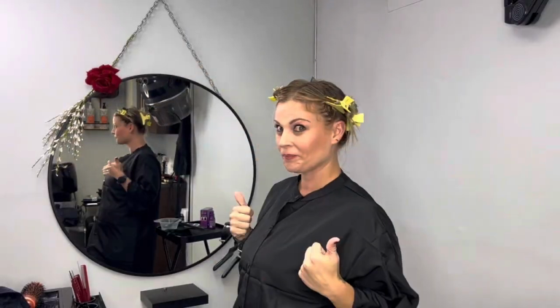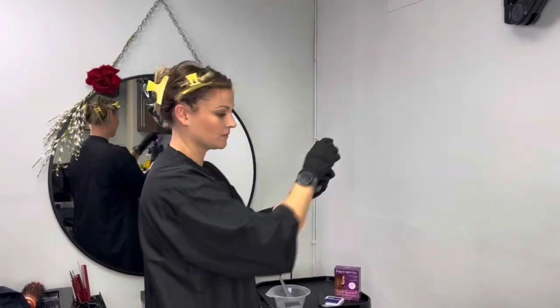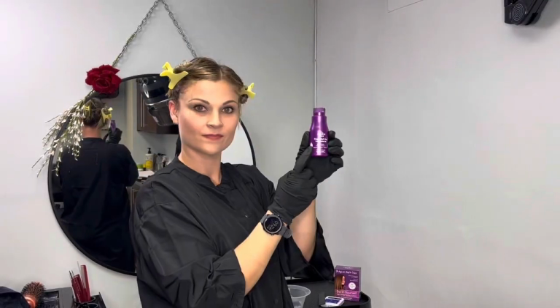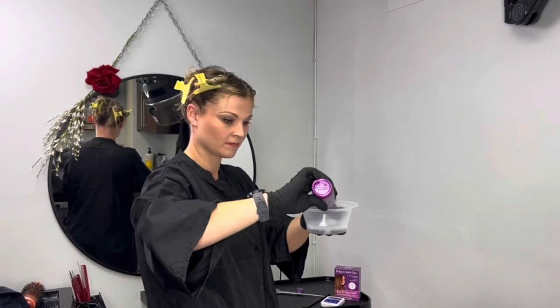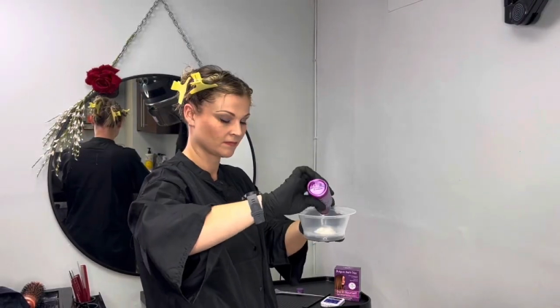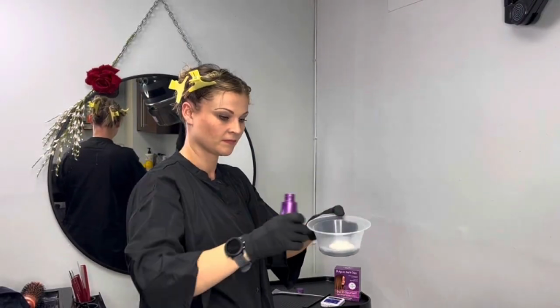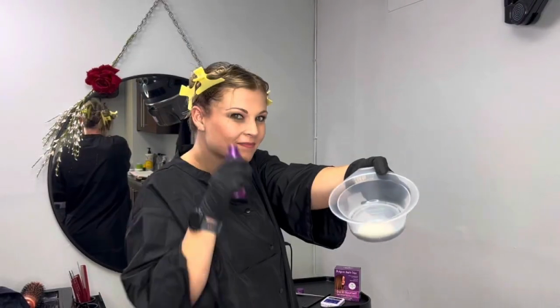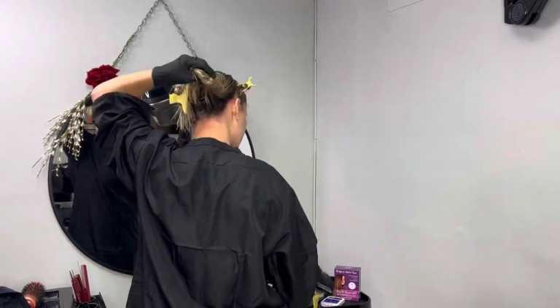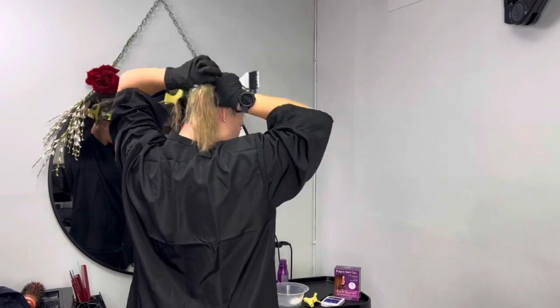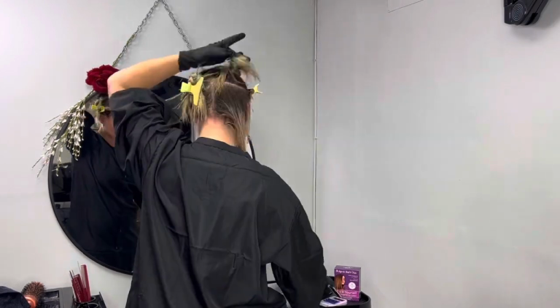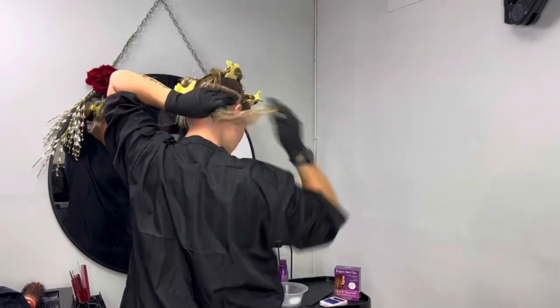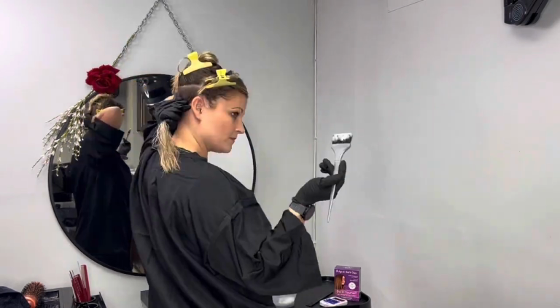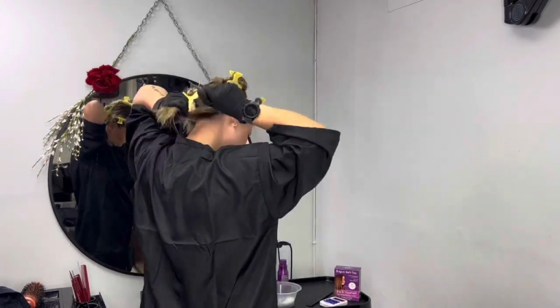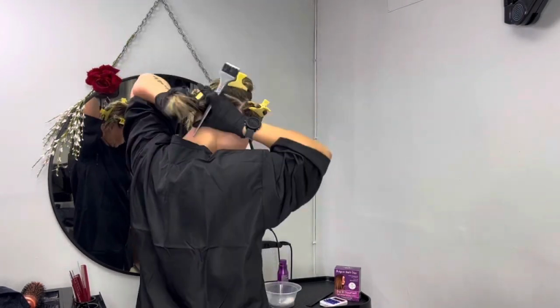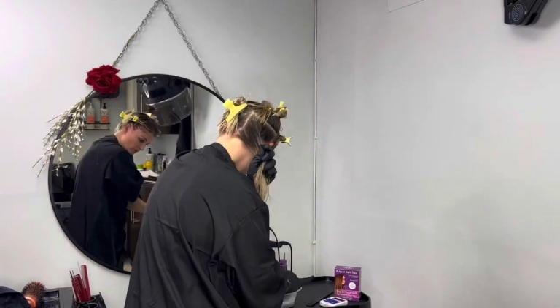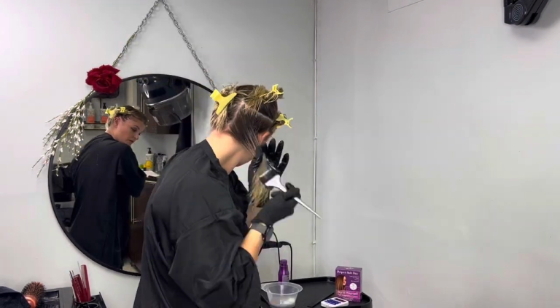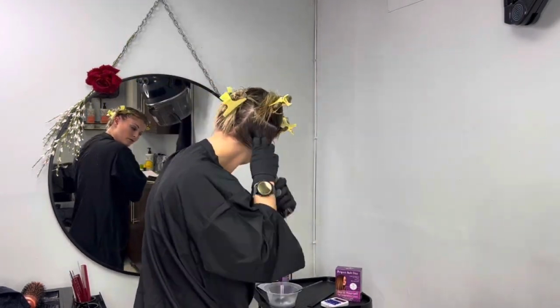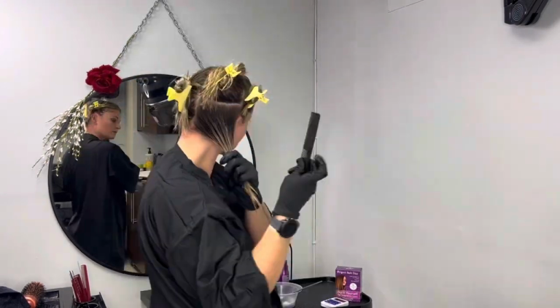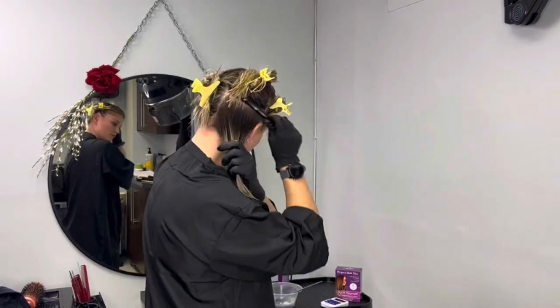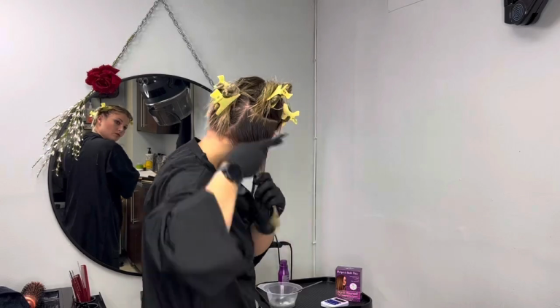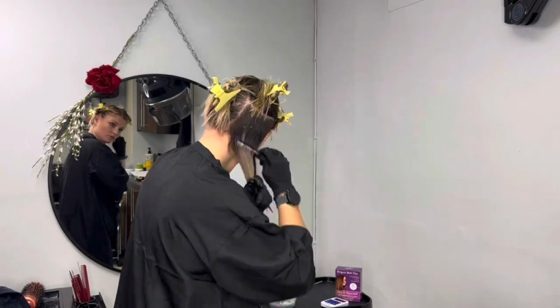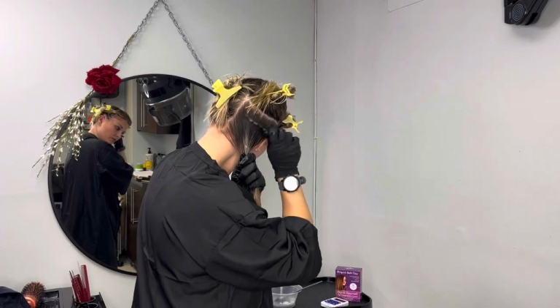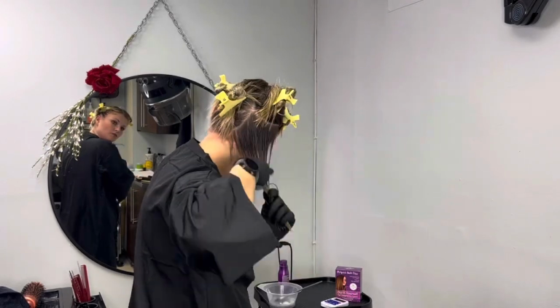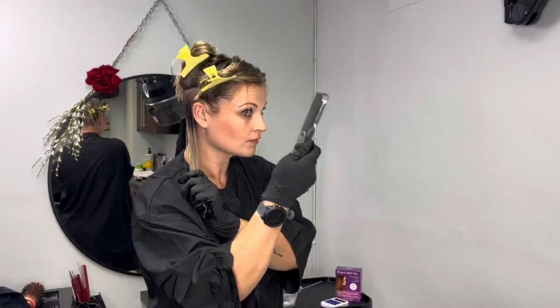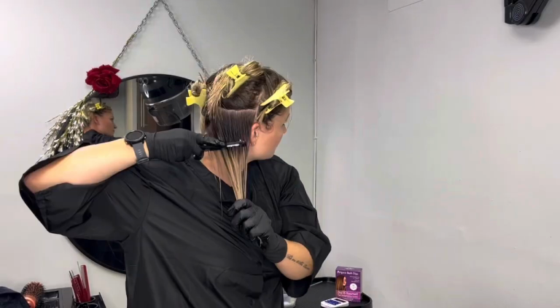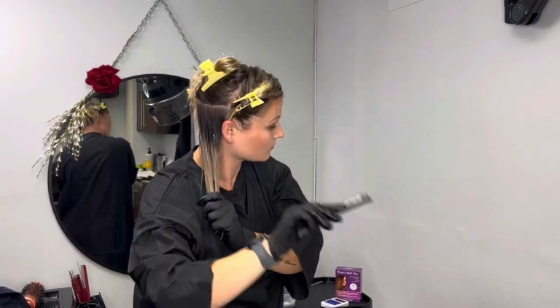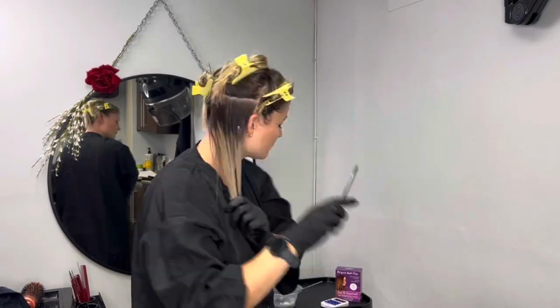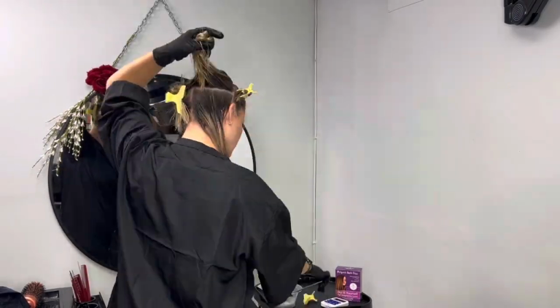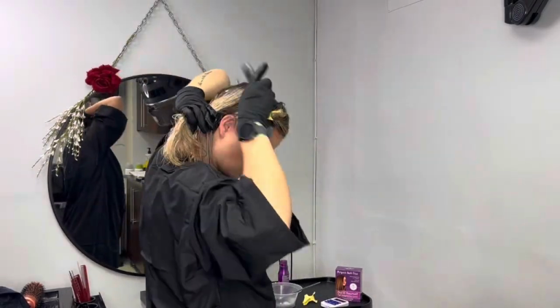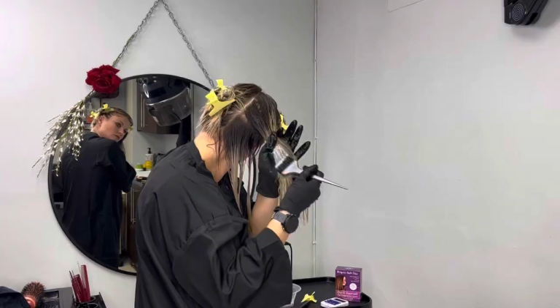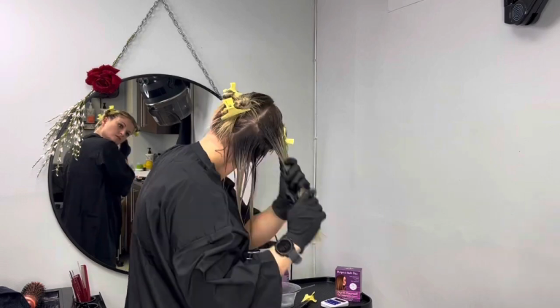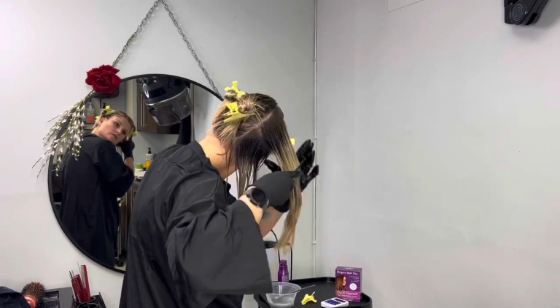Since I want to do it evenly, I will section my hair into sections and use a tint brush so that I can work just one centimeter away from the scalp. I will leave the product in my hair for 40 minutes because I have fine hair, but if you have more coarse hair then you can leave it up to 60 minutes.